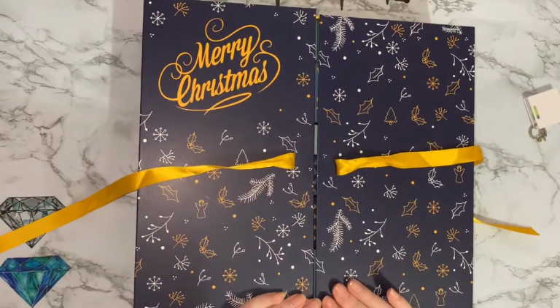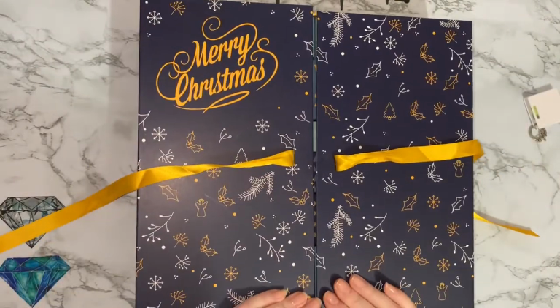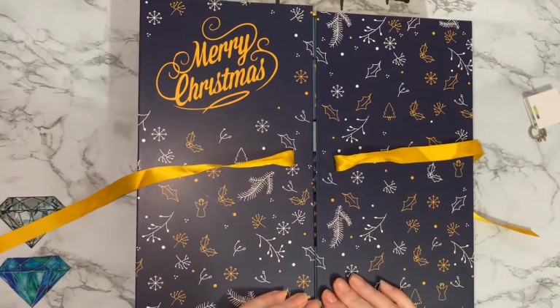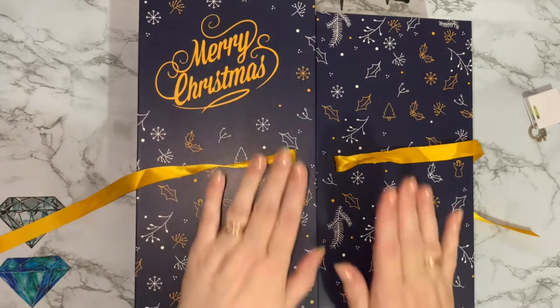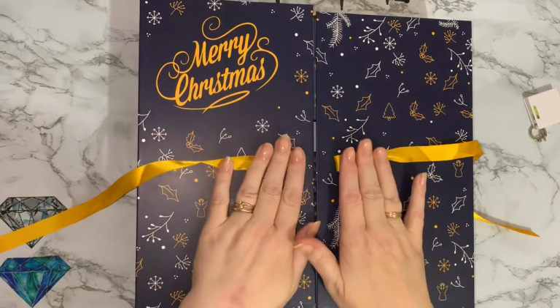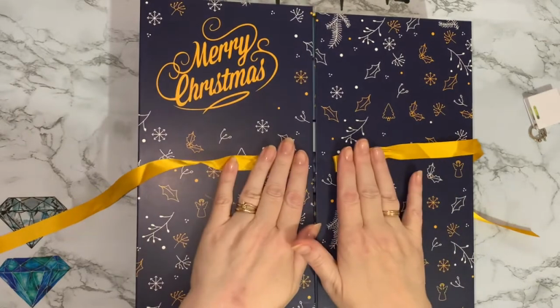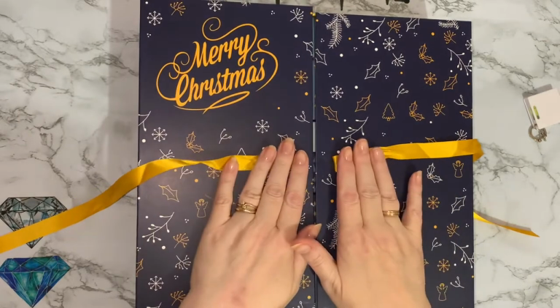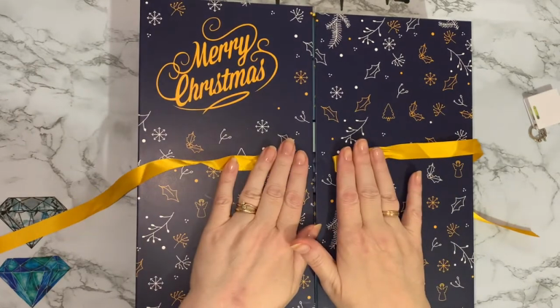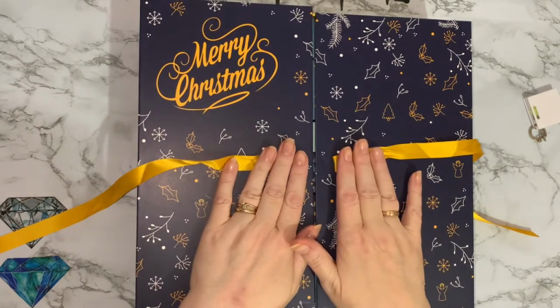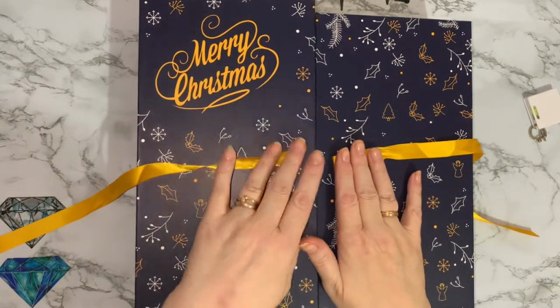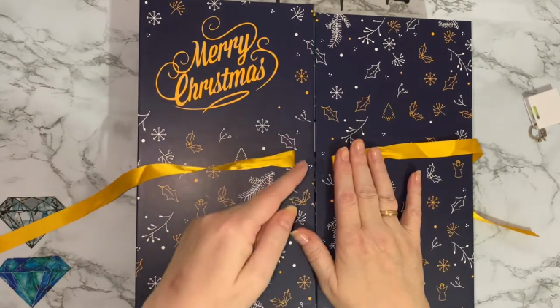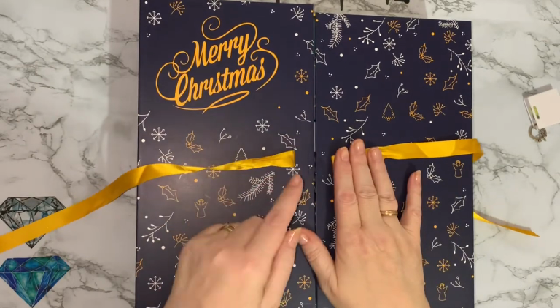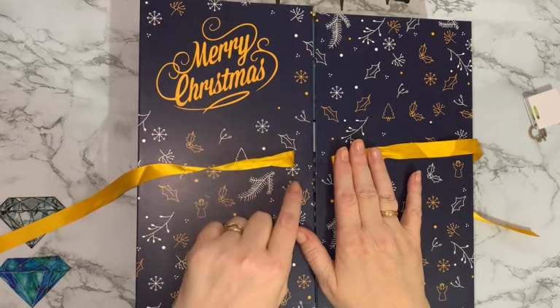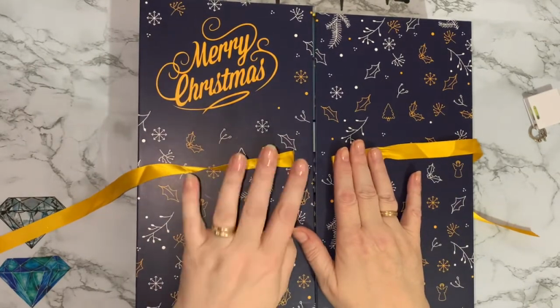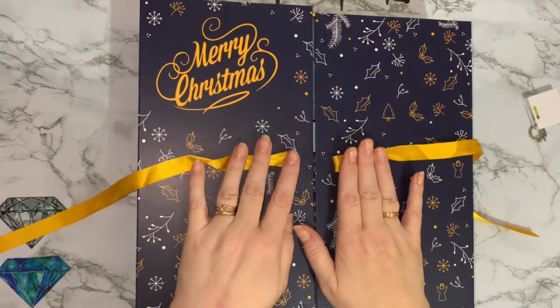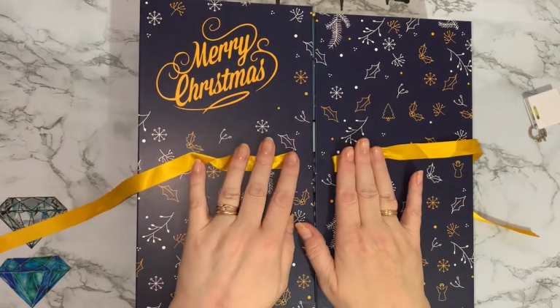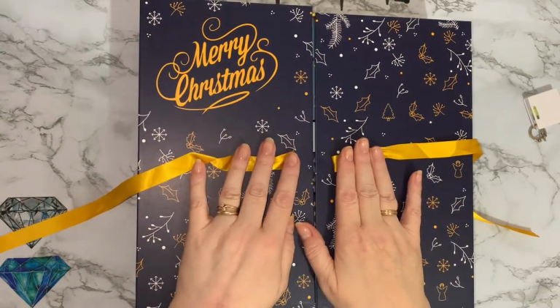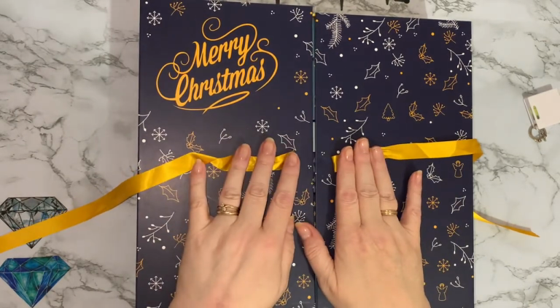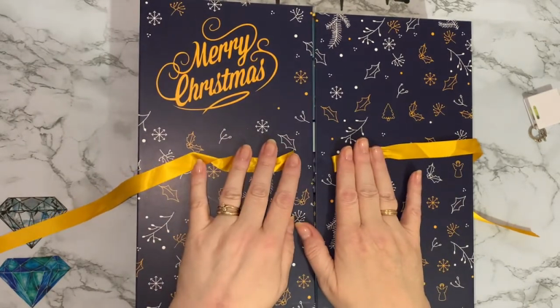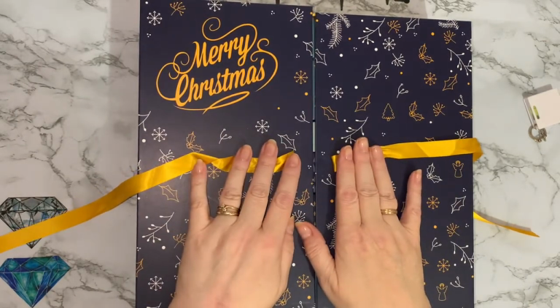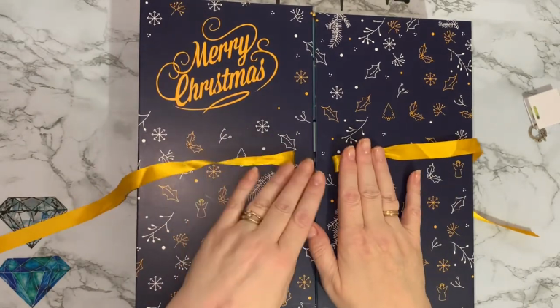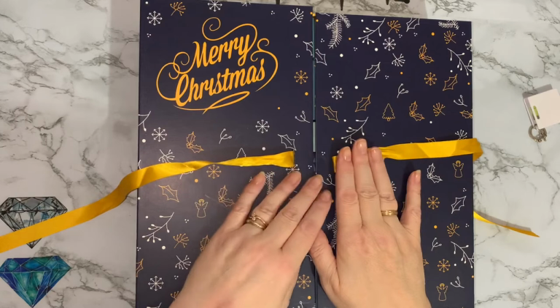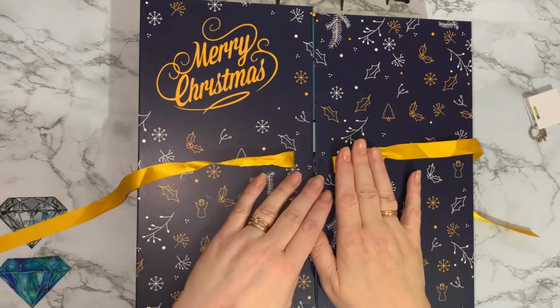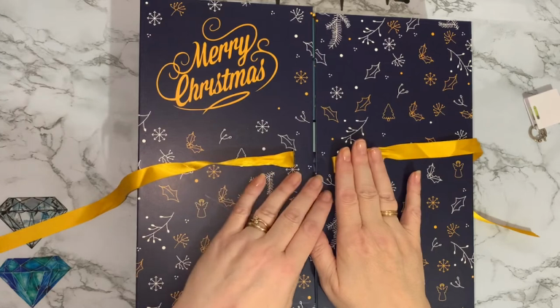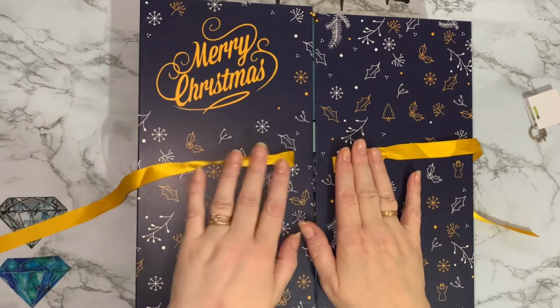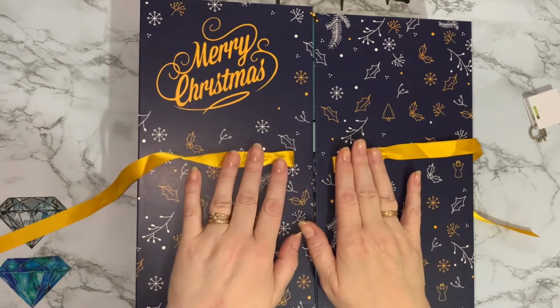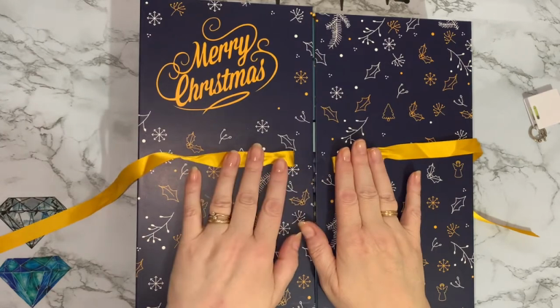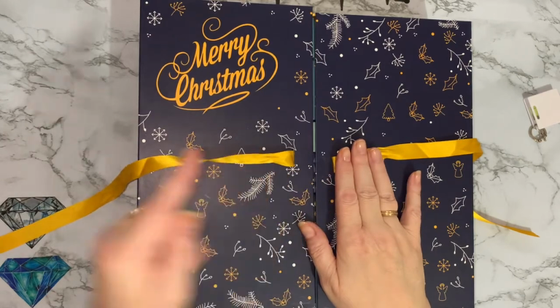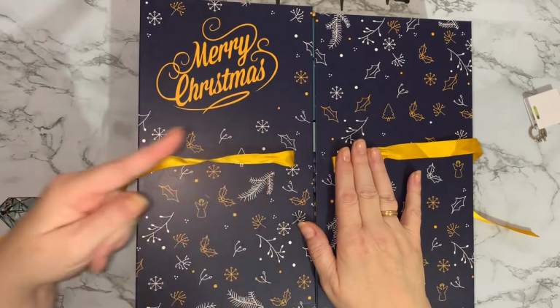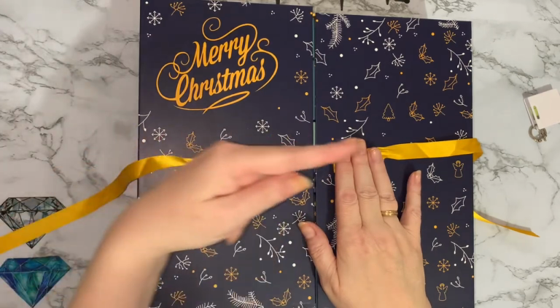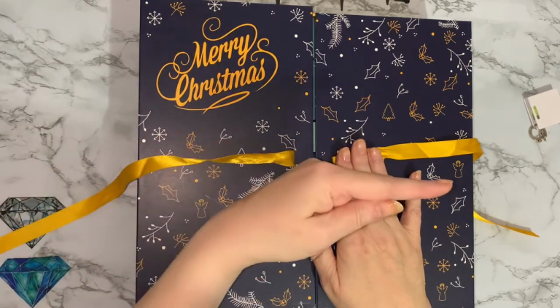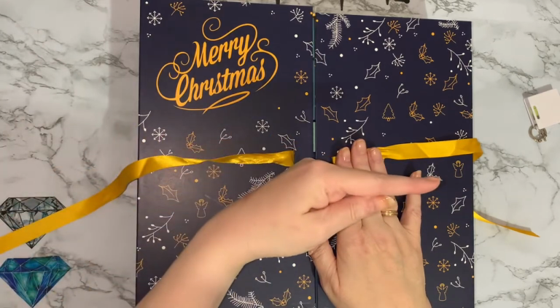I shall now pass you on to — it's now Christmas t-shirts. Watch out for the t-shirts and then everybody else's advent calendars.